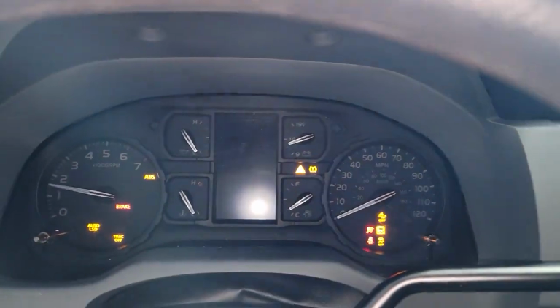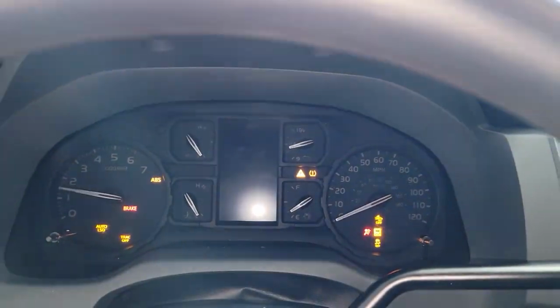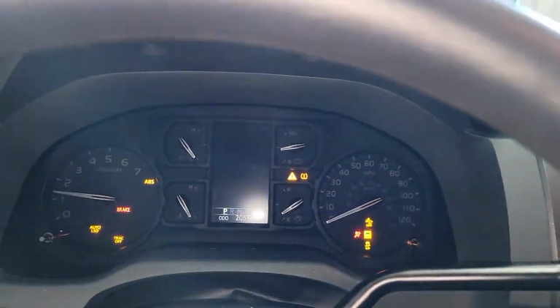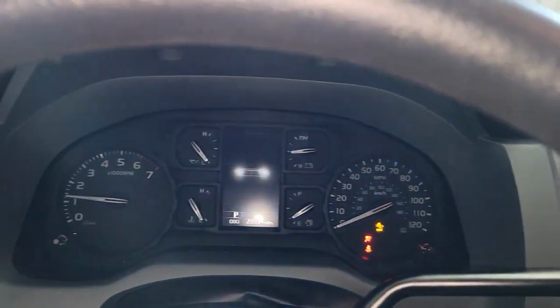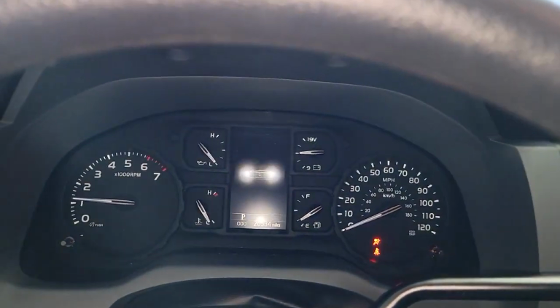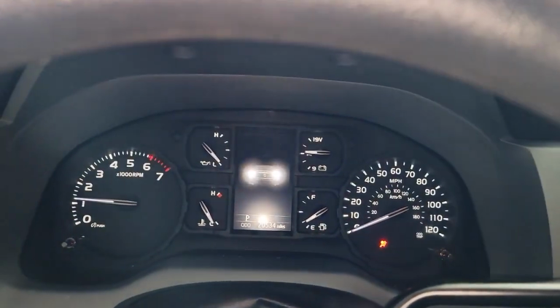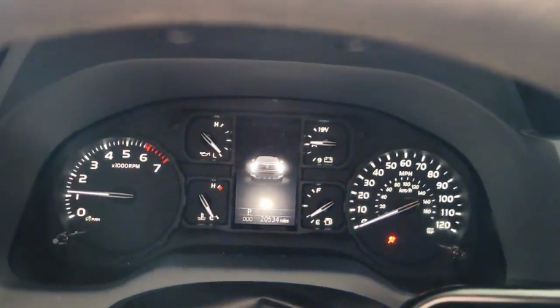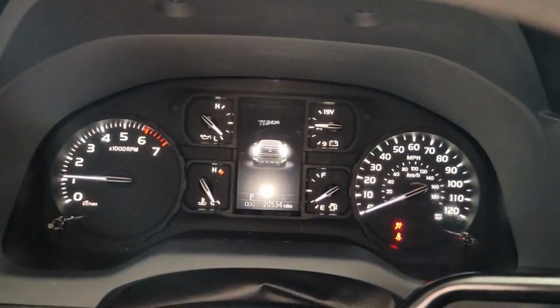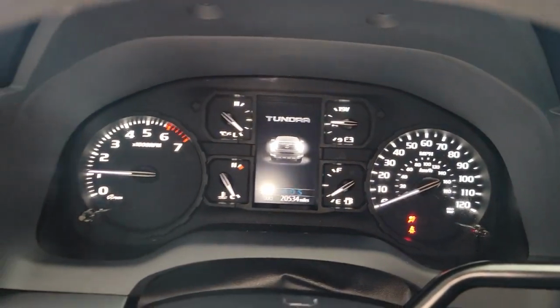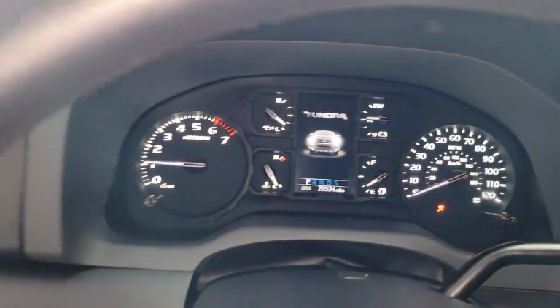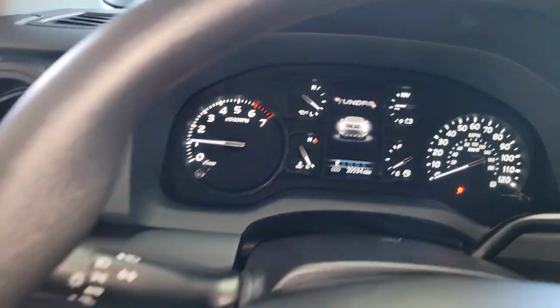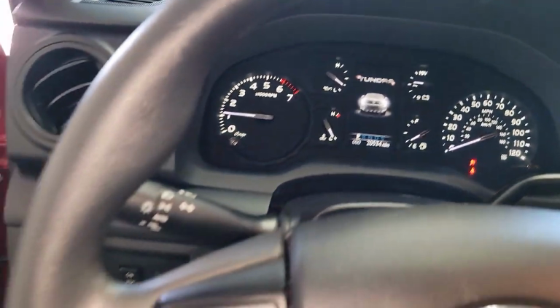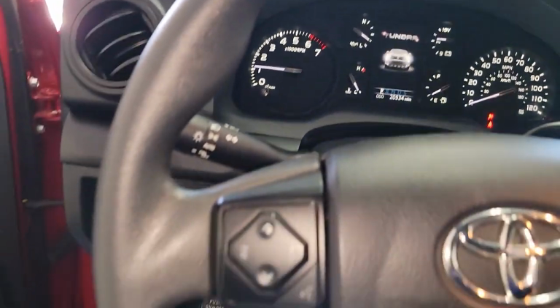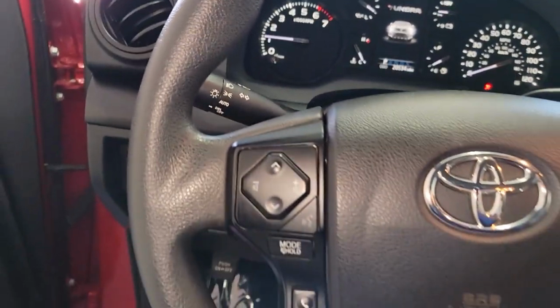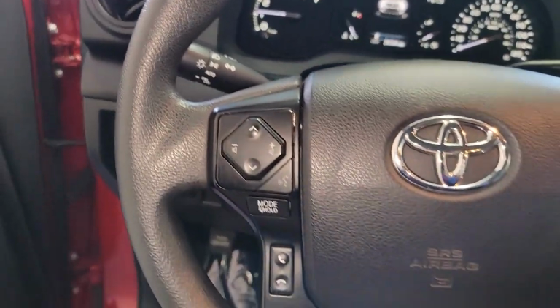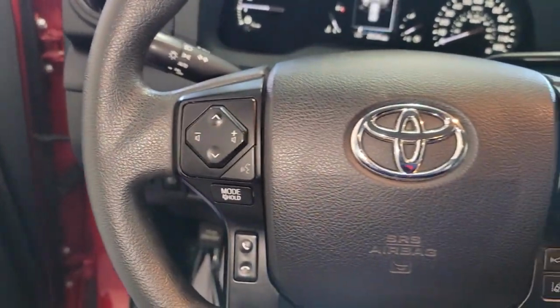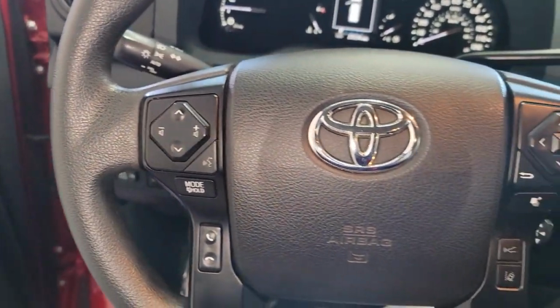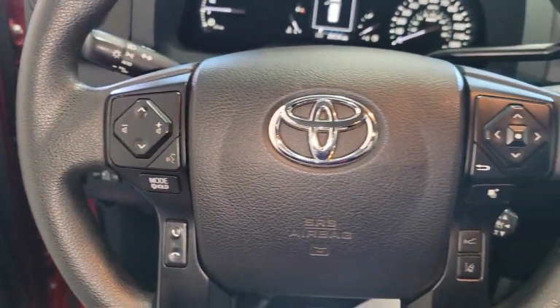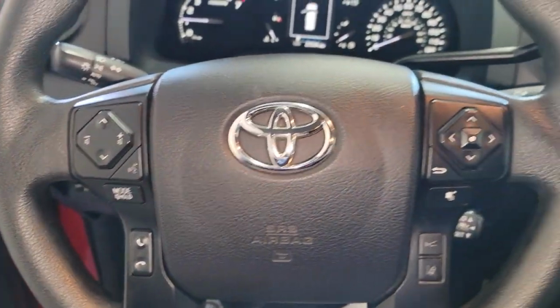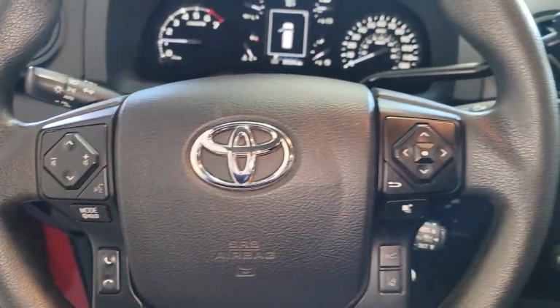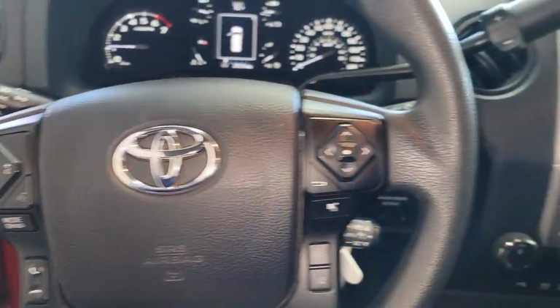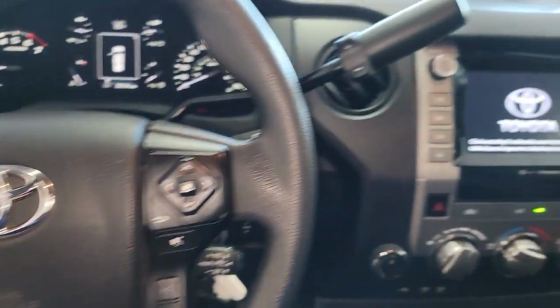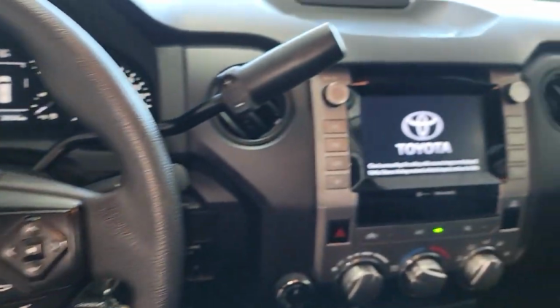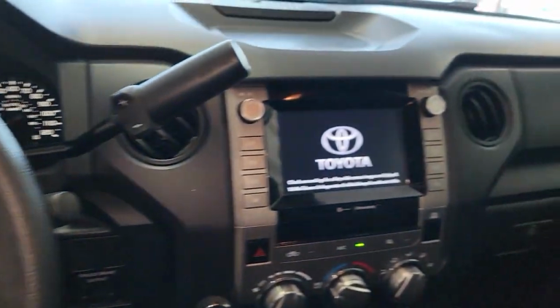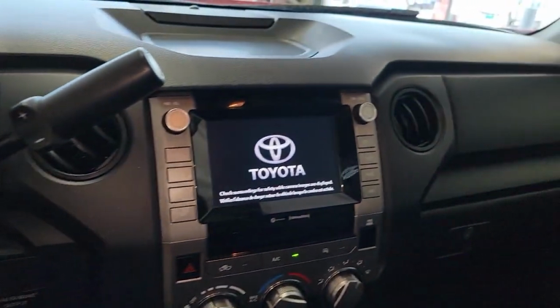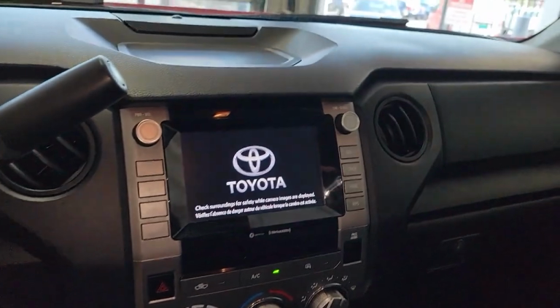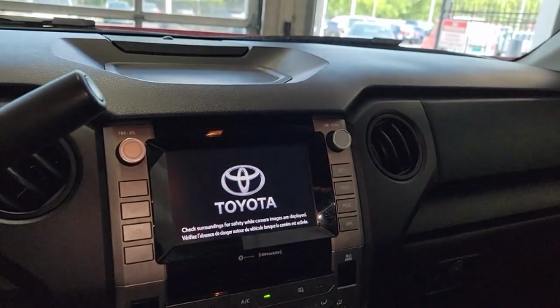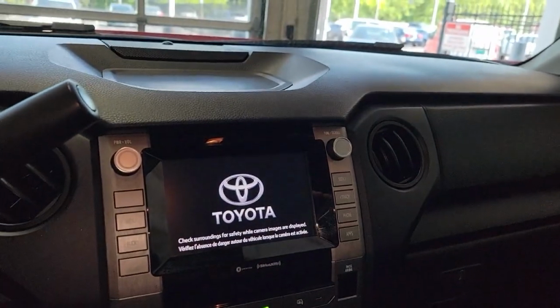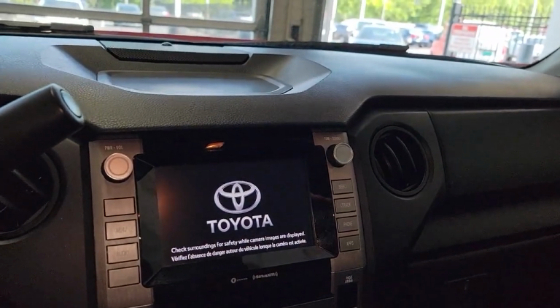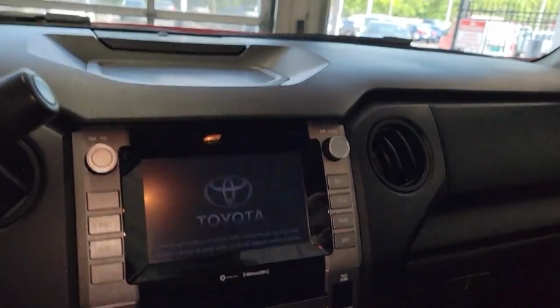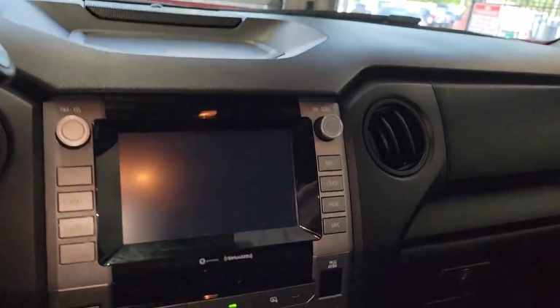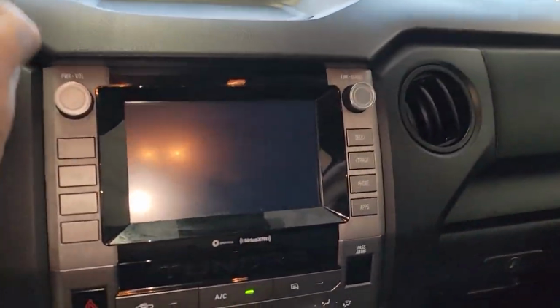Adaptive cruise control, satellite radio, Wi-Fi hotspot, steering wheel audio controls, Bluetooth connection, electronic stability control.